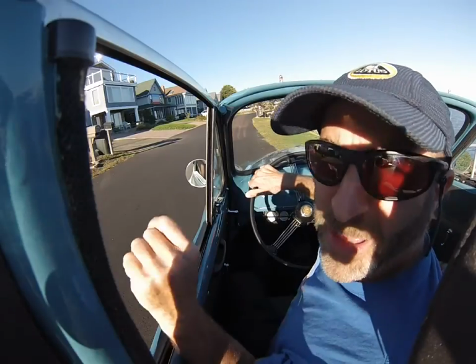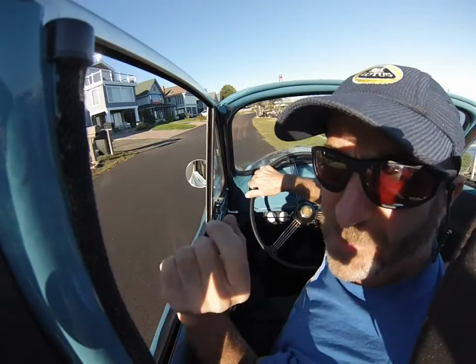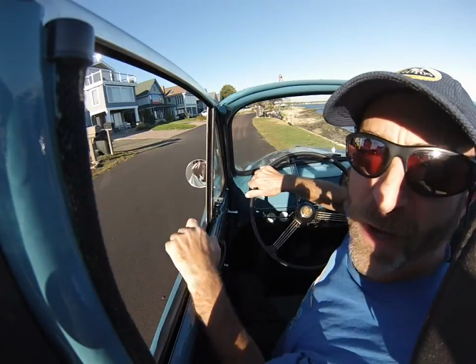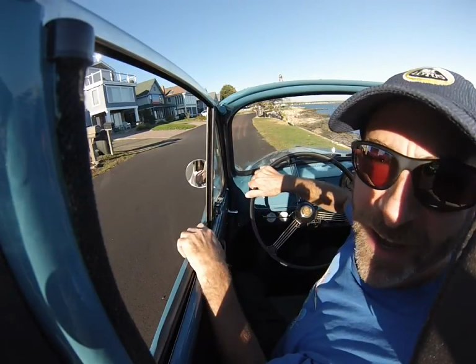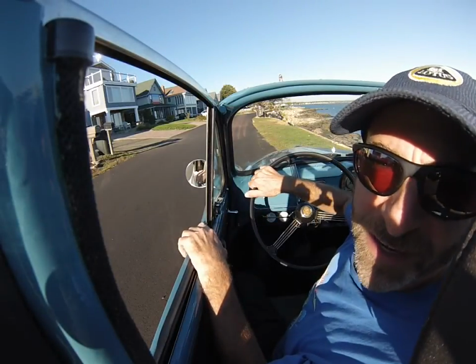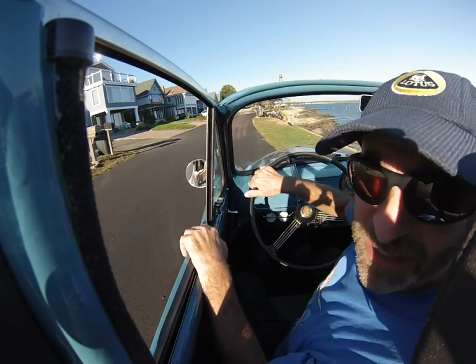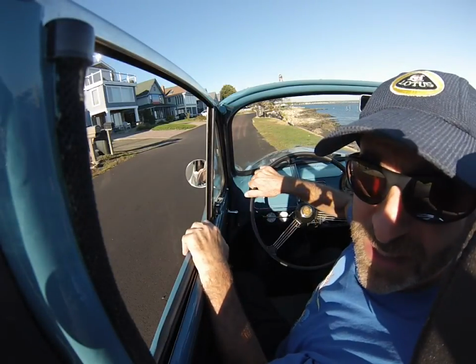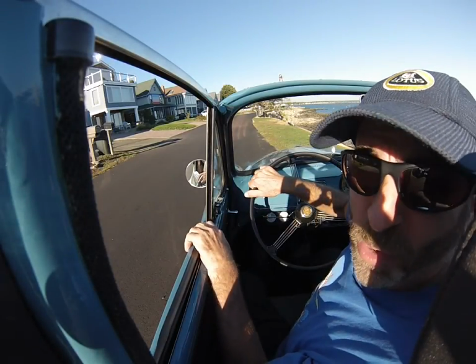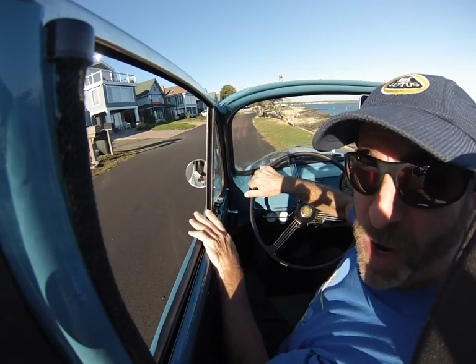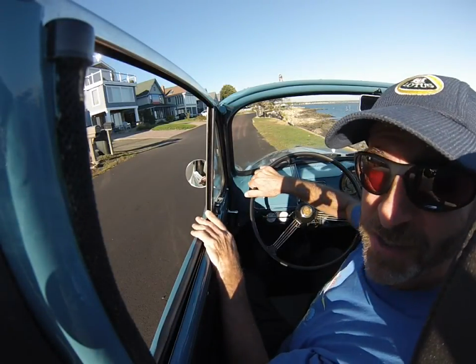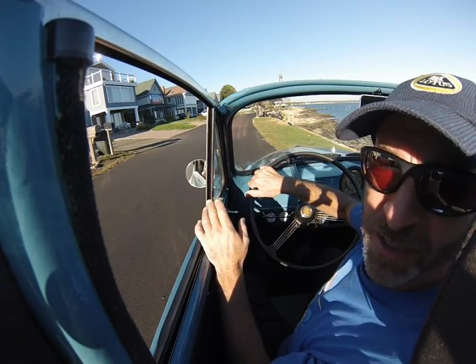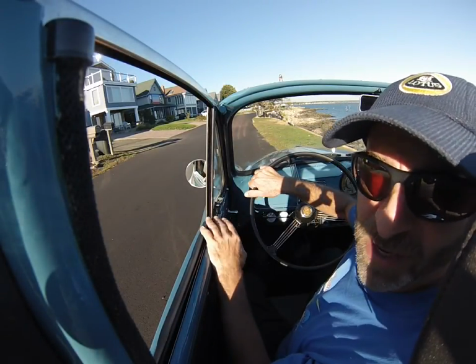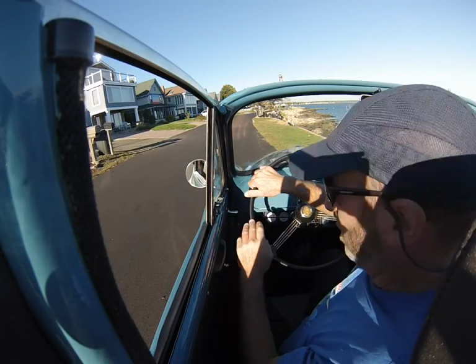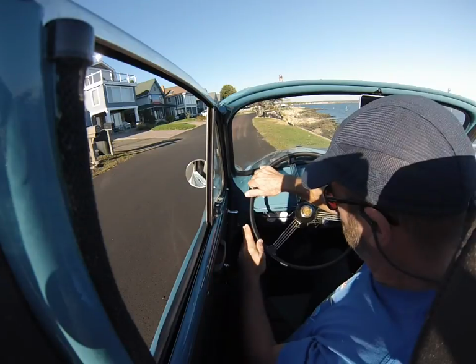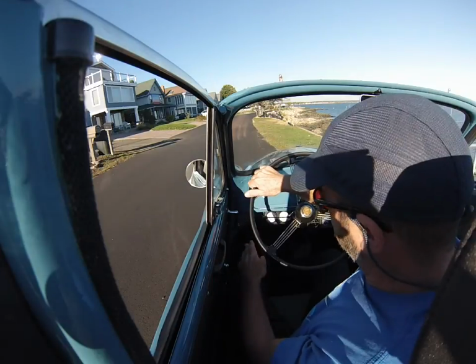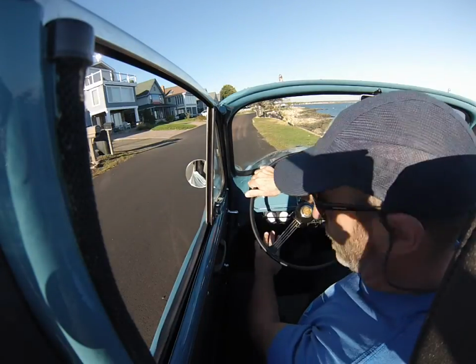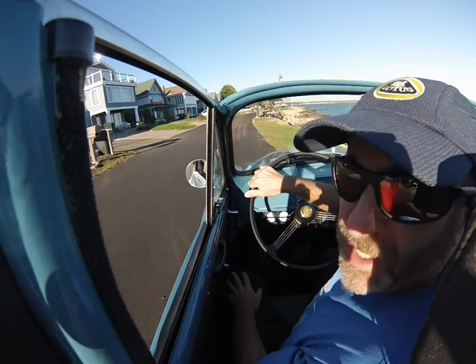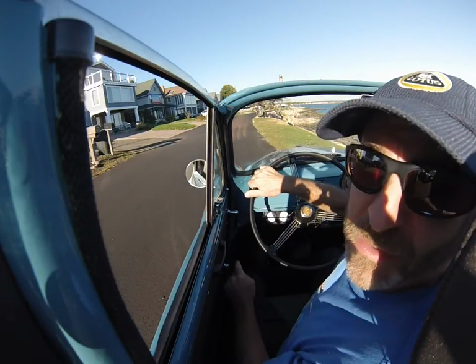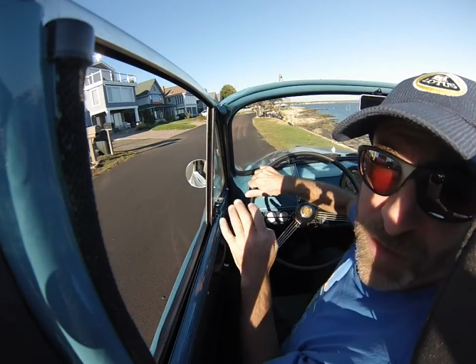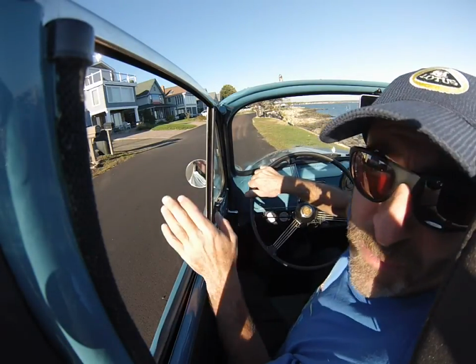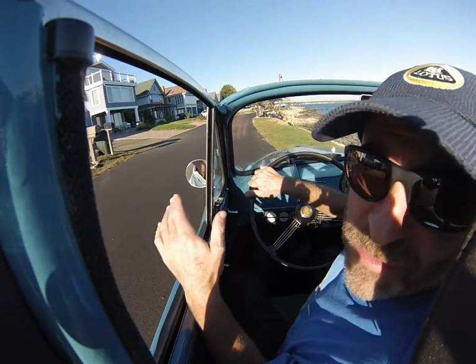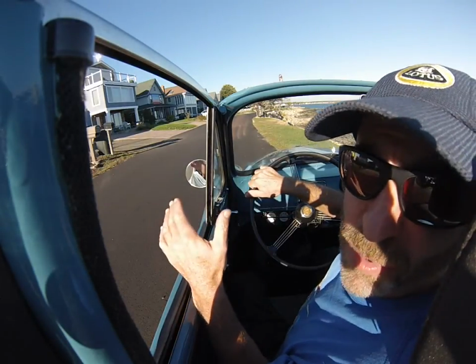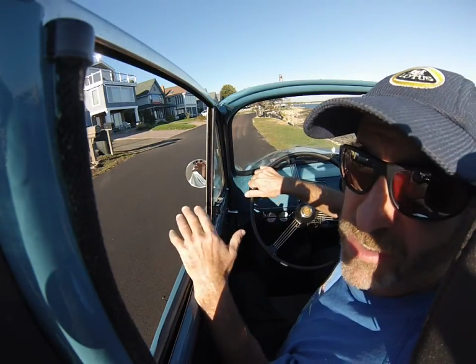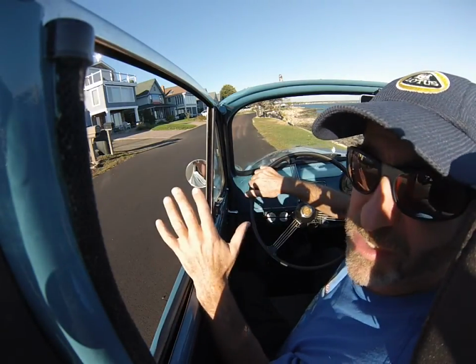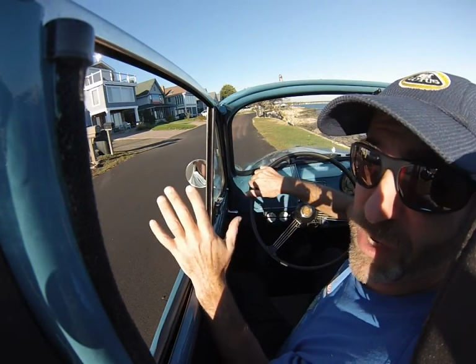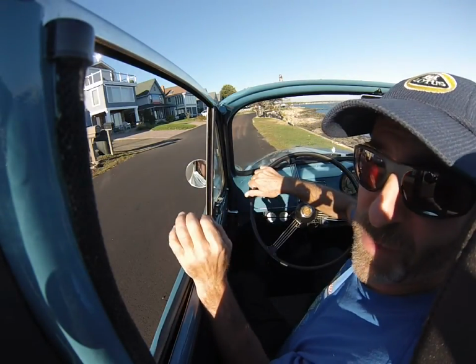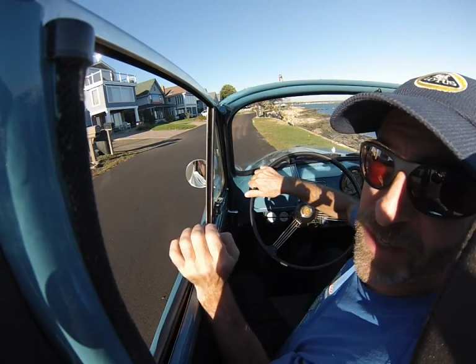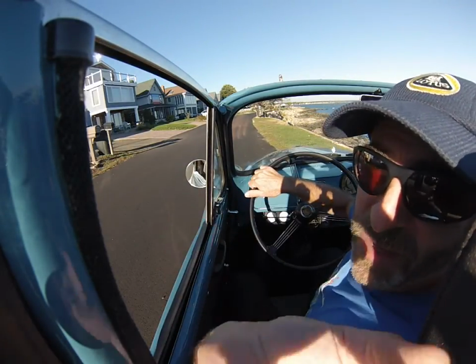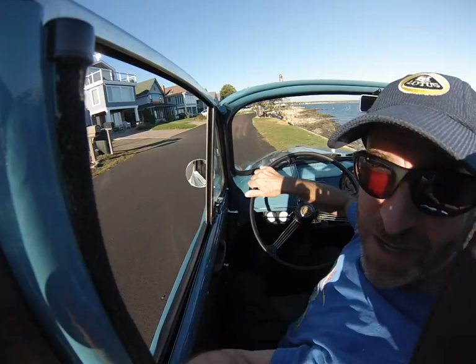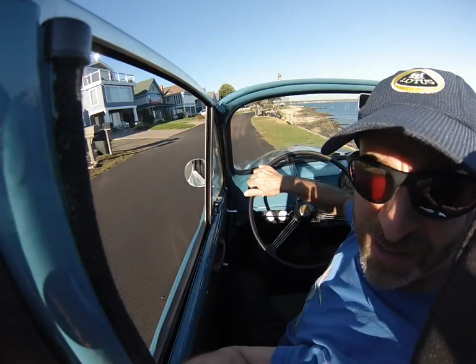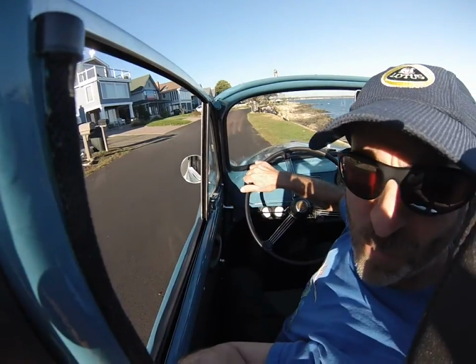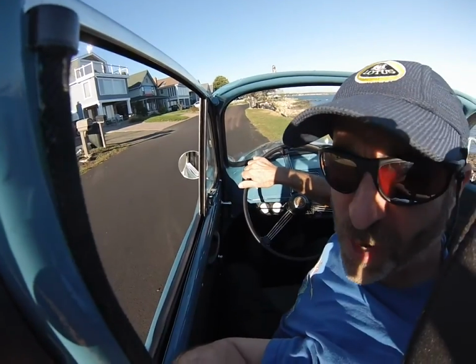Hey from Bug Eye Guy, a 1960 Morris Minor today. Air conditioning, extra gauges, 1275, disc brakes, lots of great fun stuff. Let's go for a ride.